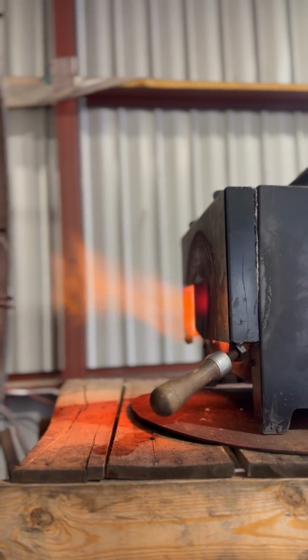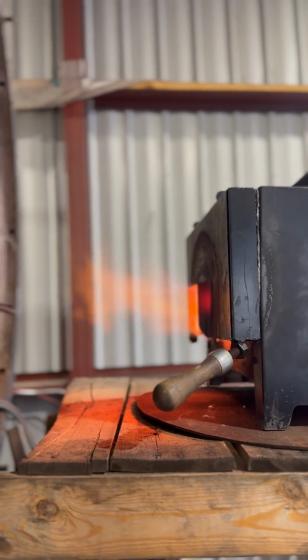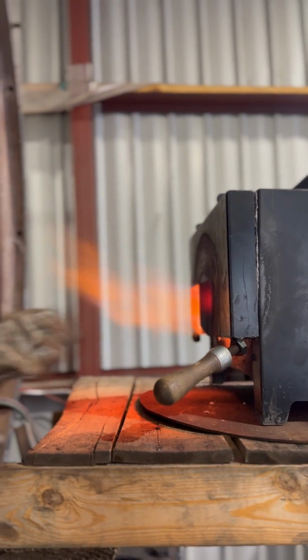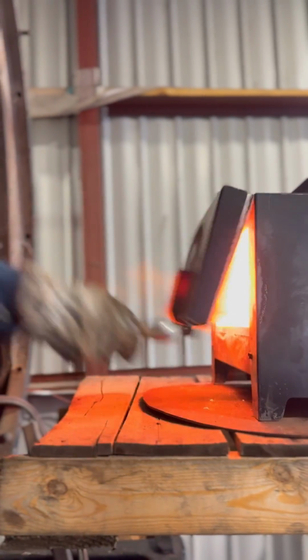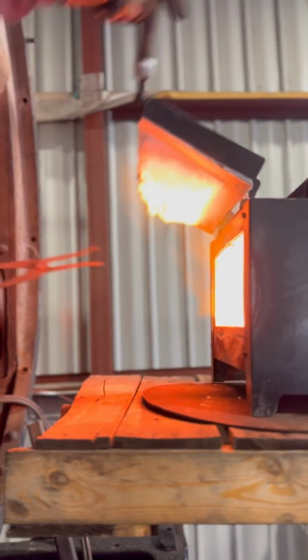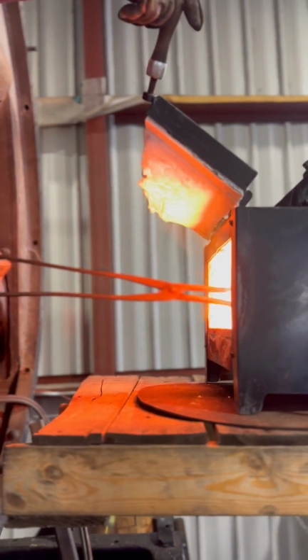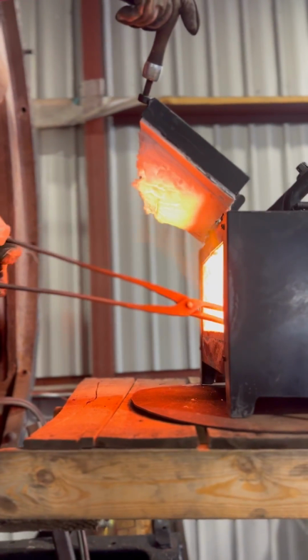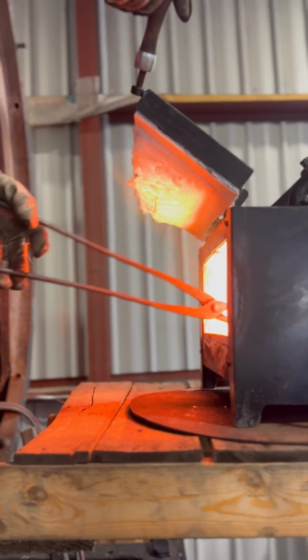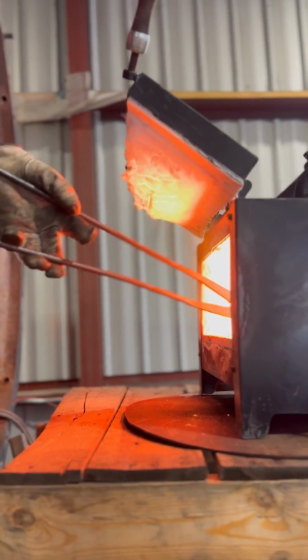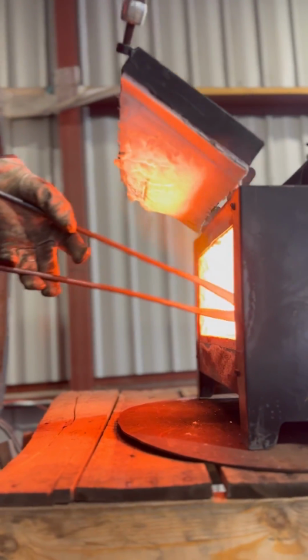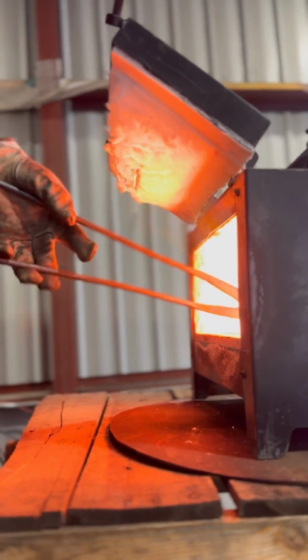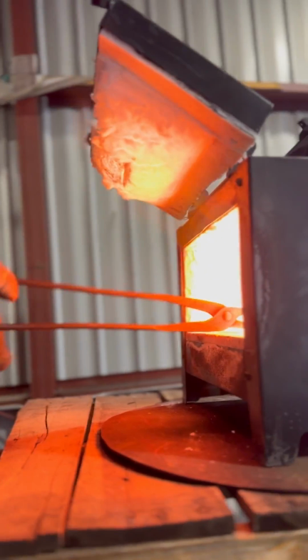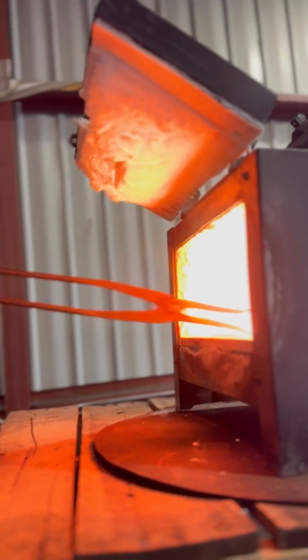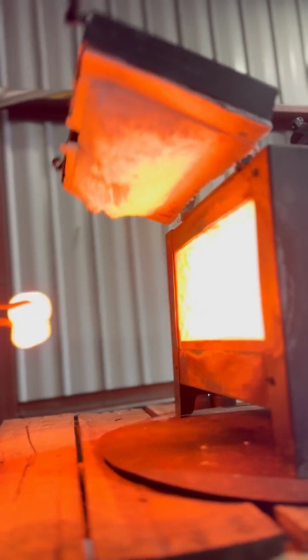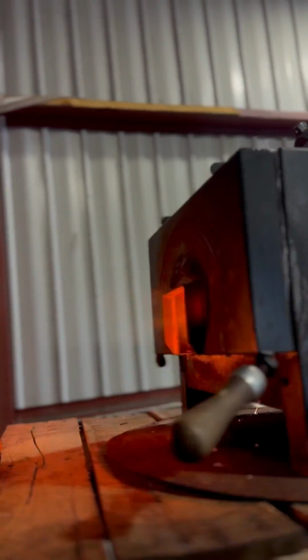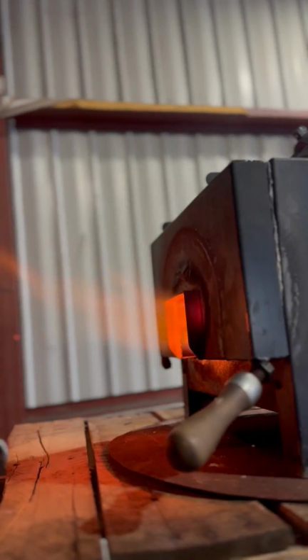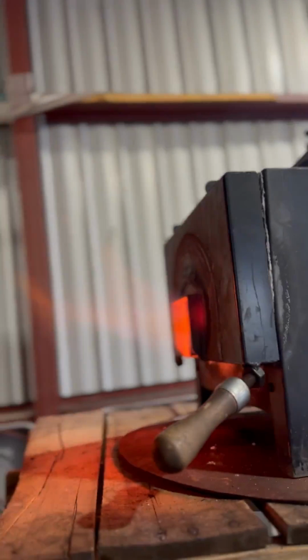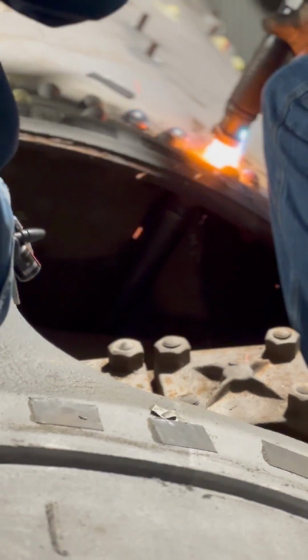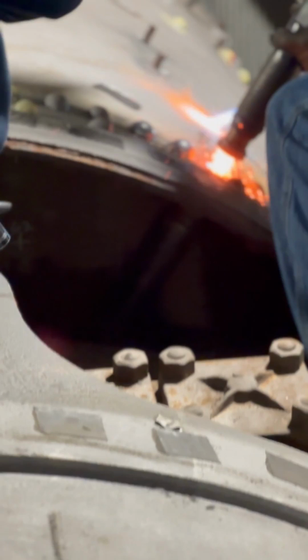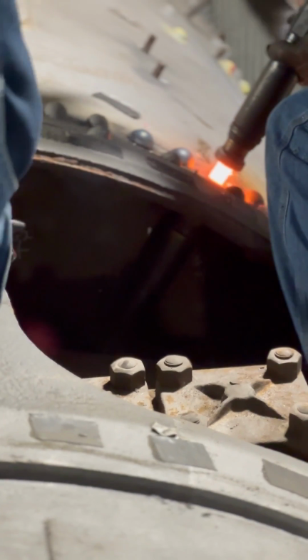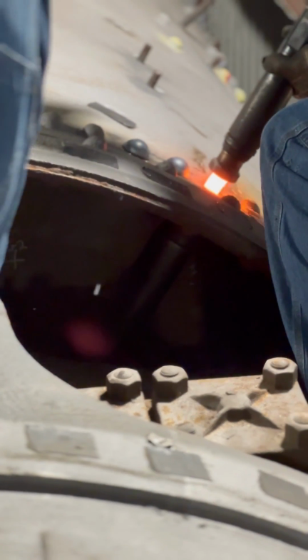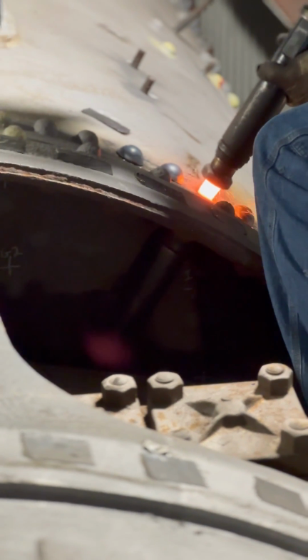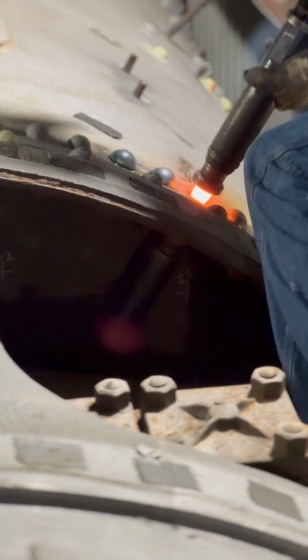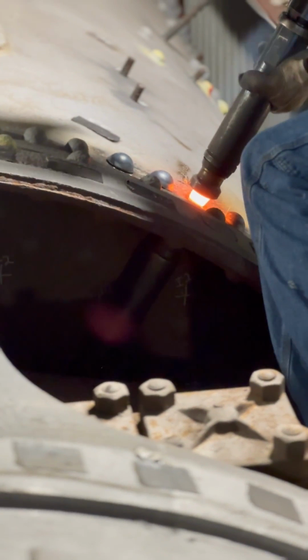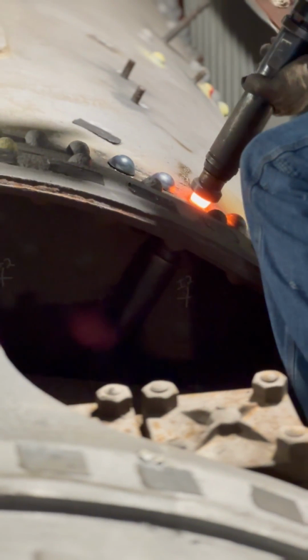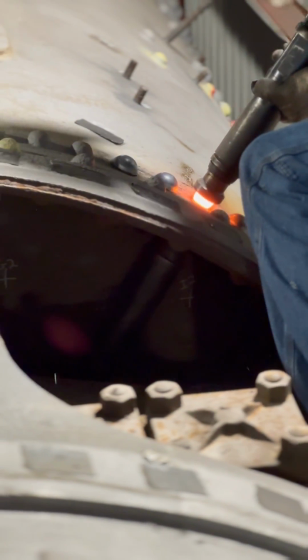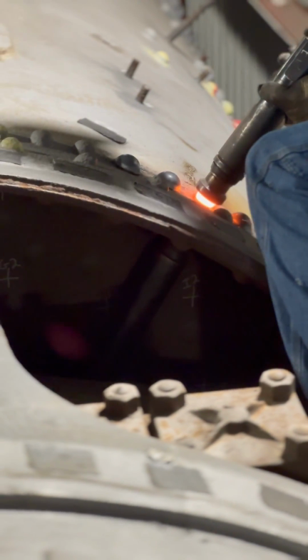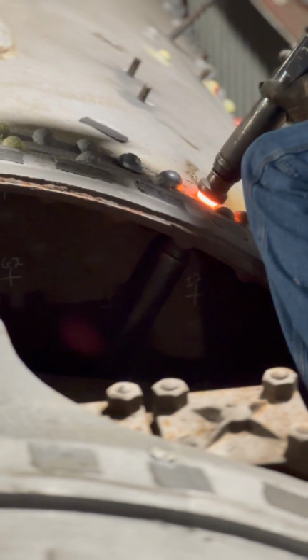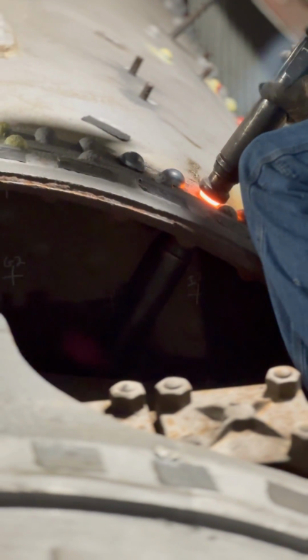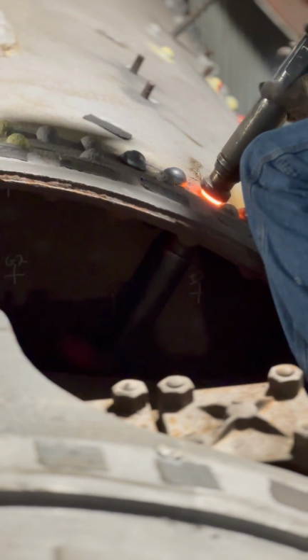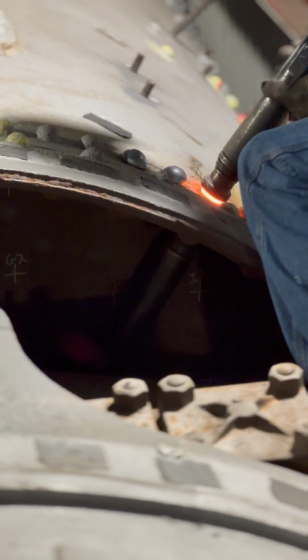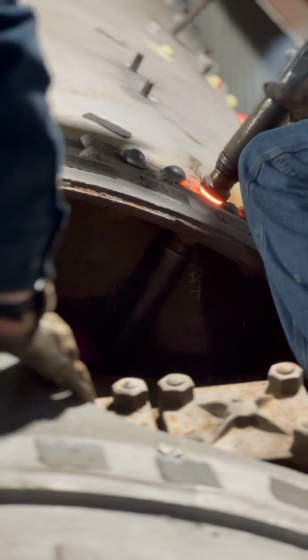Here we go! Your donations make this possible. Without this work, this engine will never run, so we really have you to thank for that.